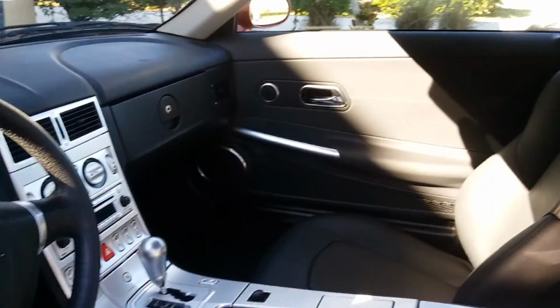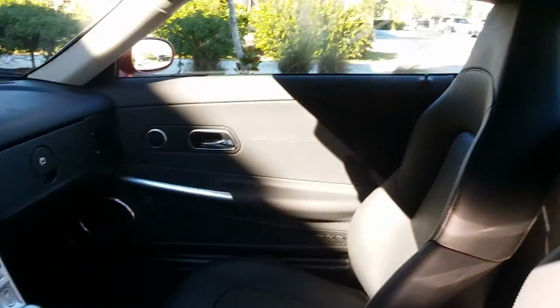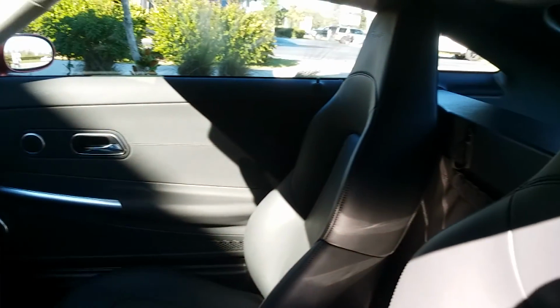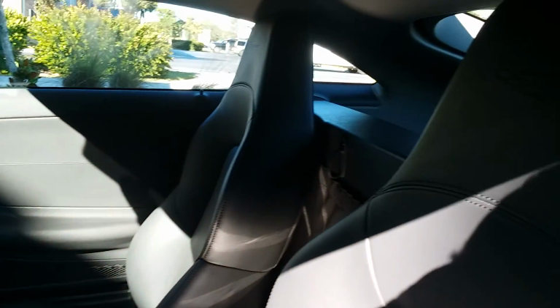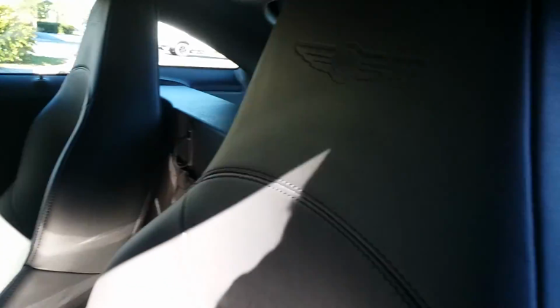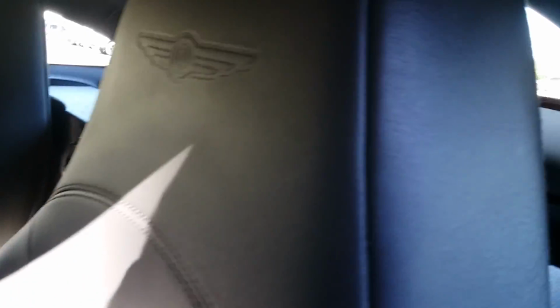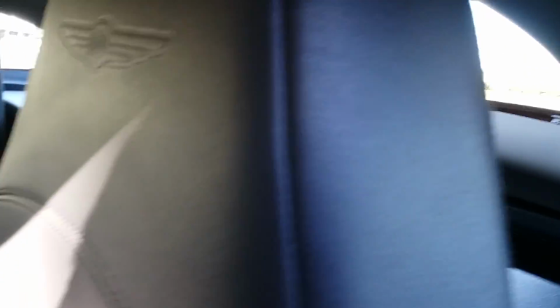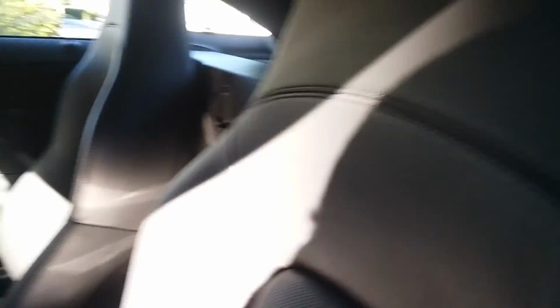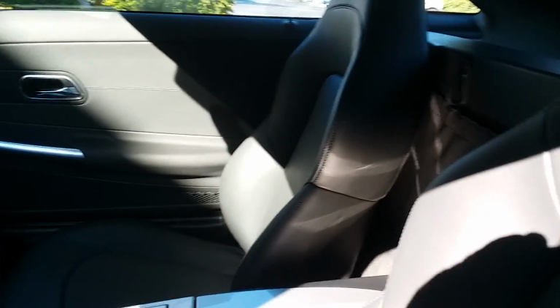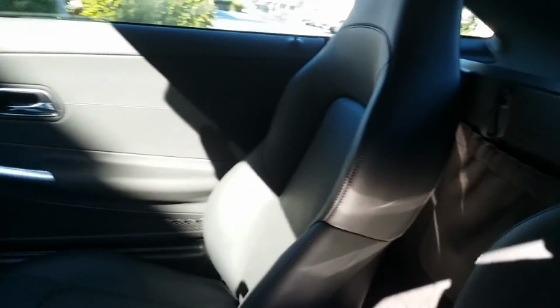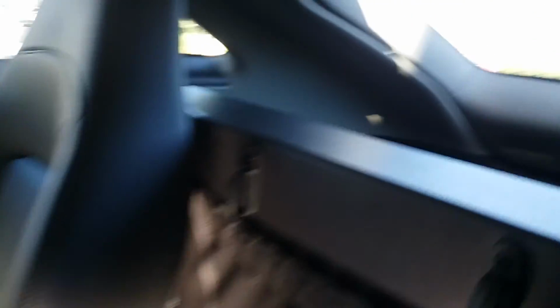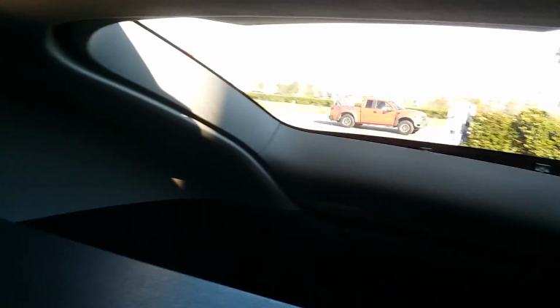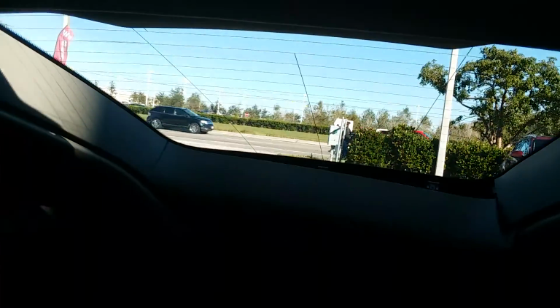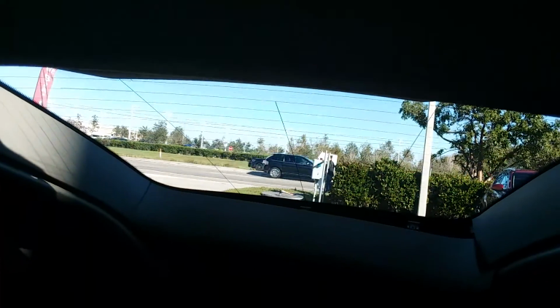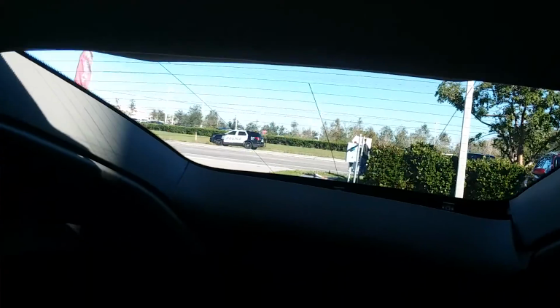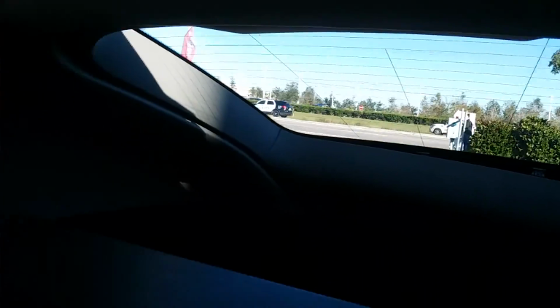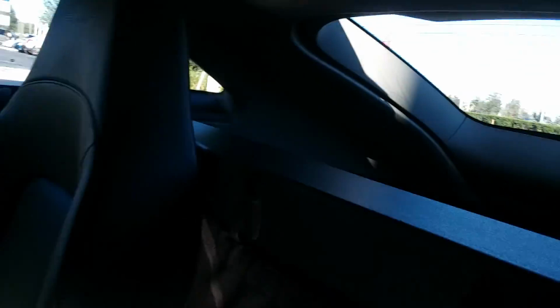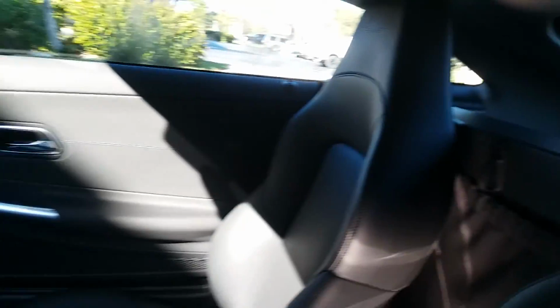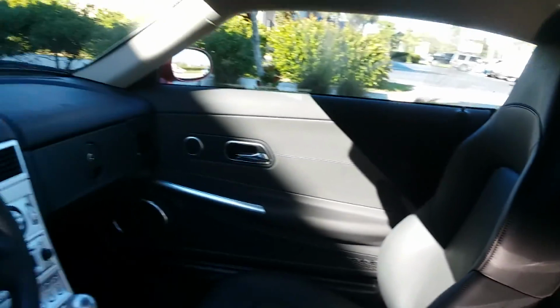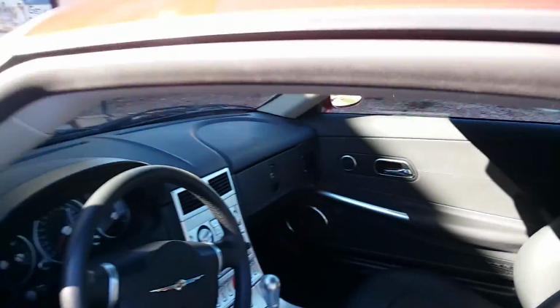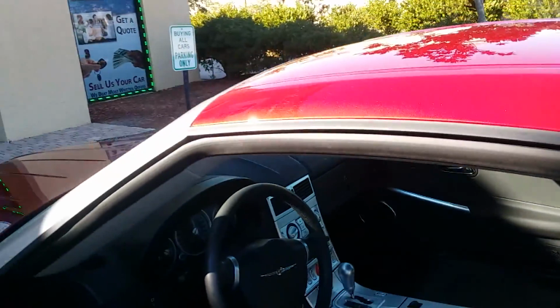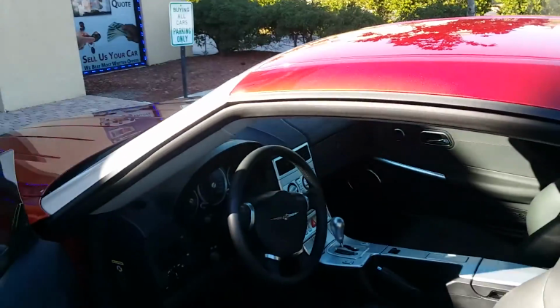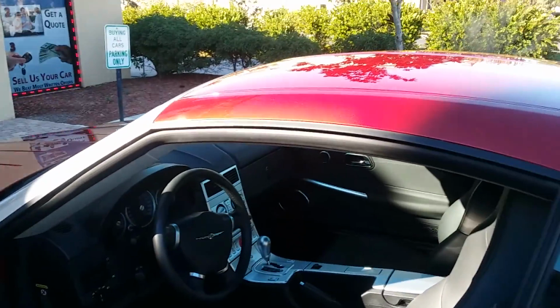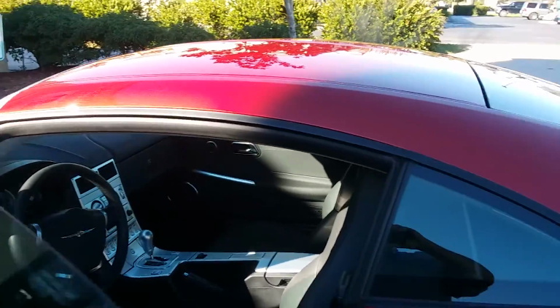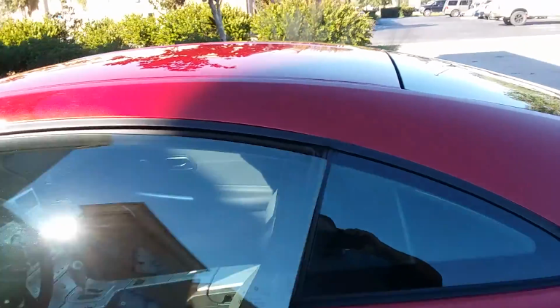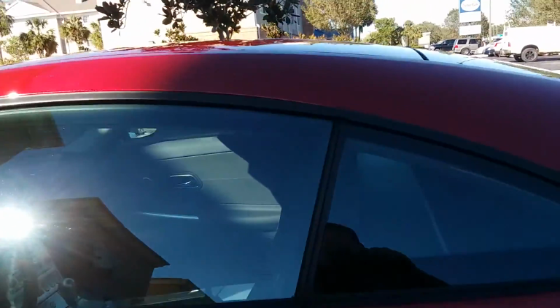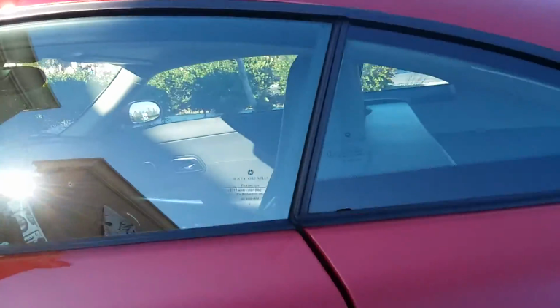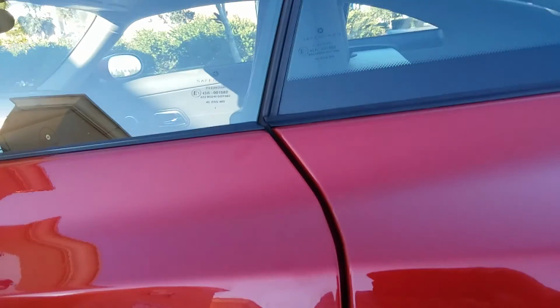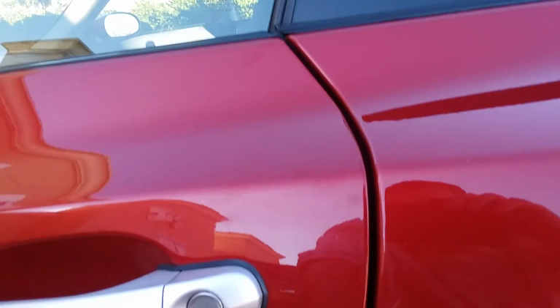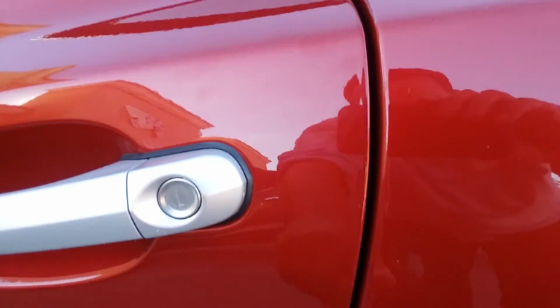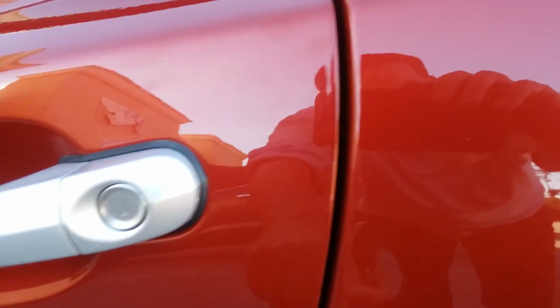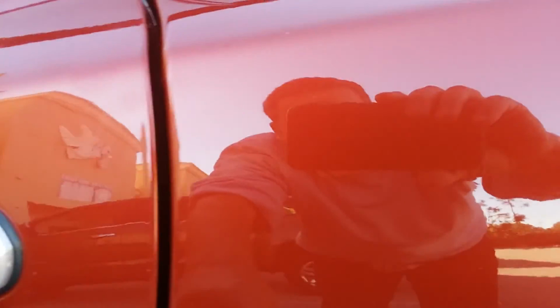The back window — you can hardly see out of it. It's a joke. The only flaw we found on it is this little ding right here.